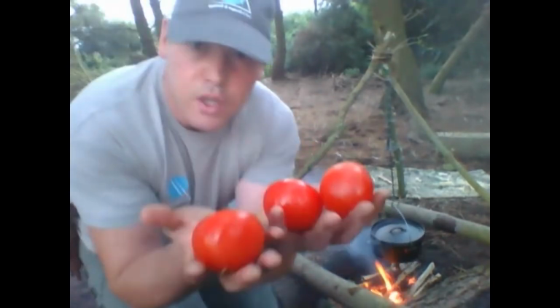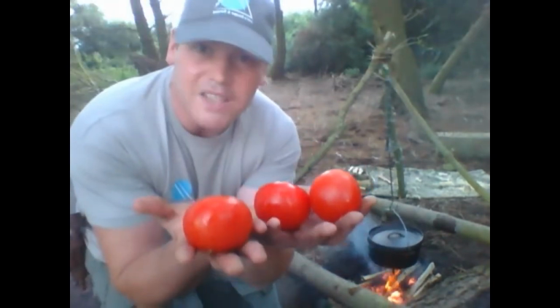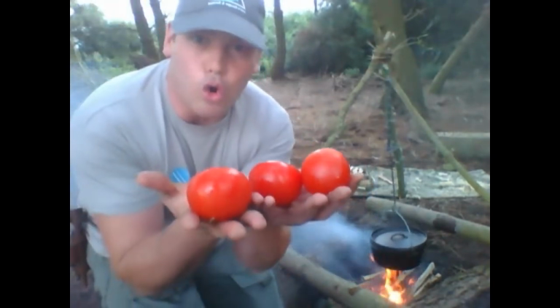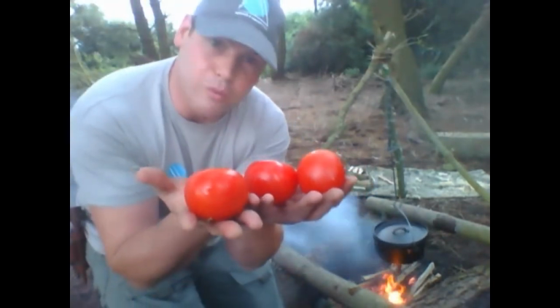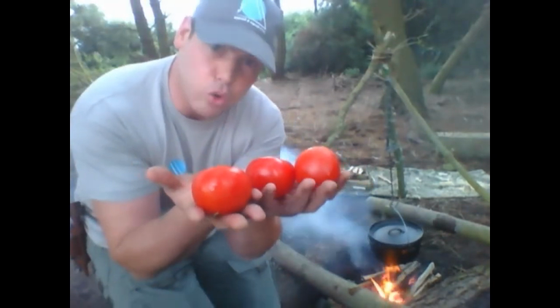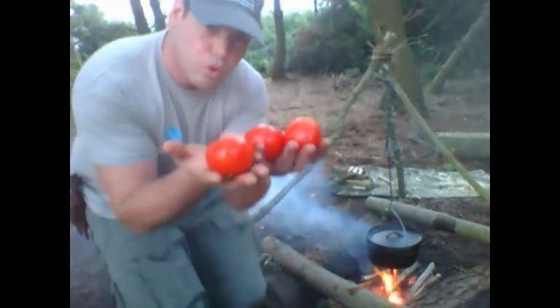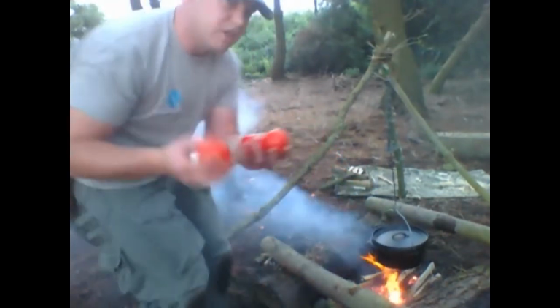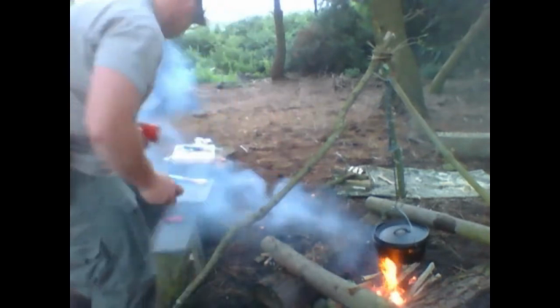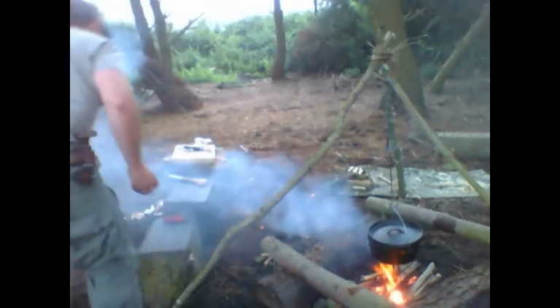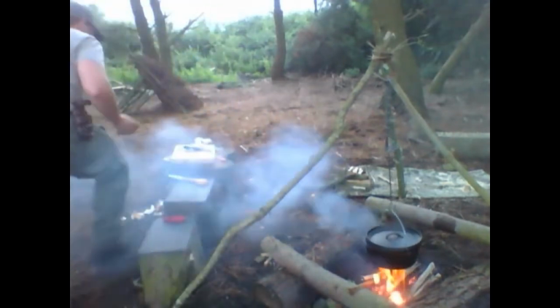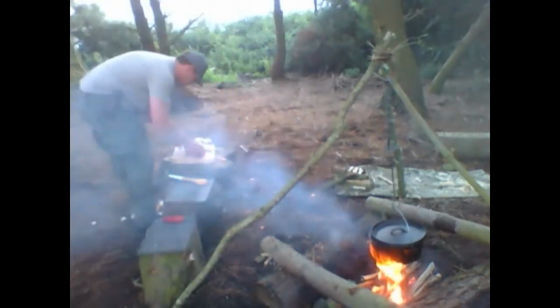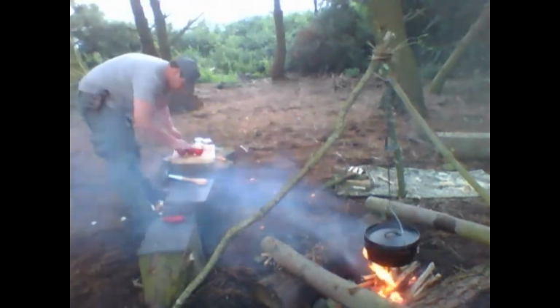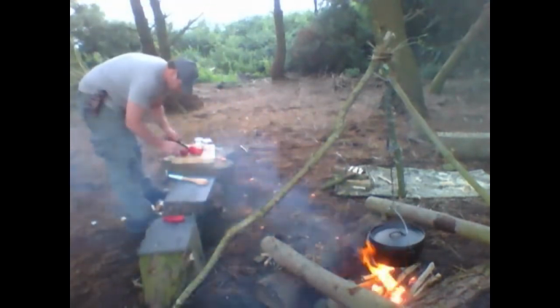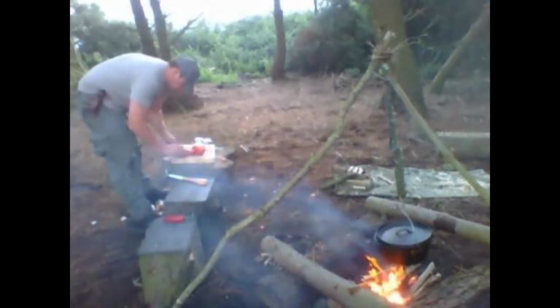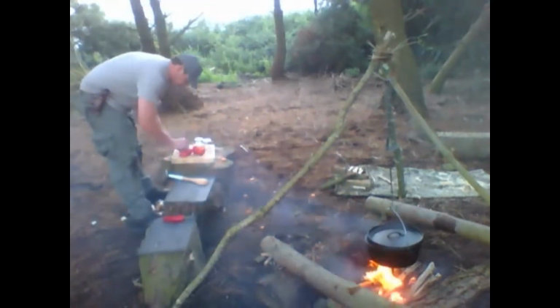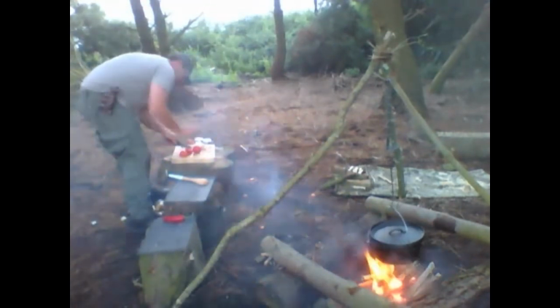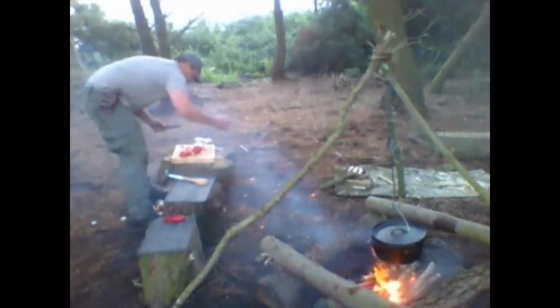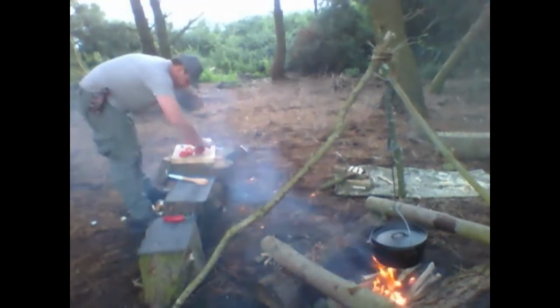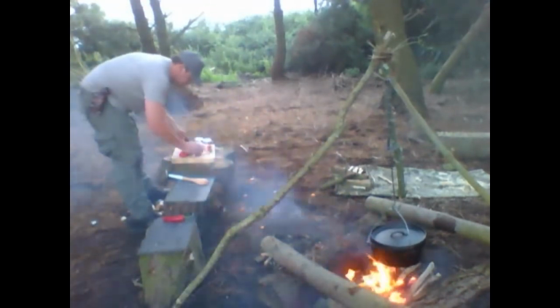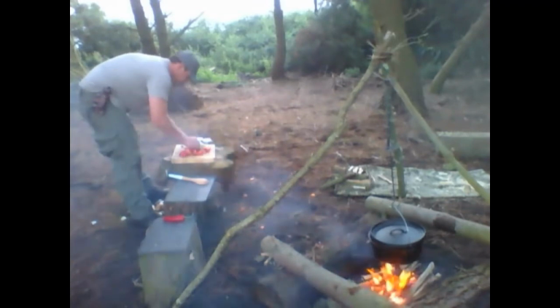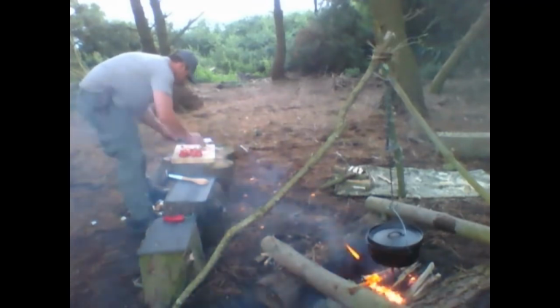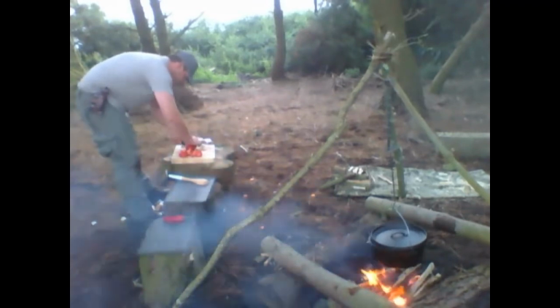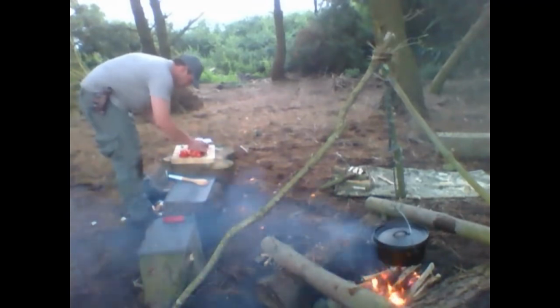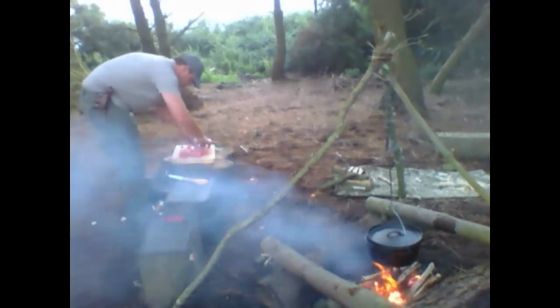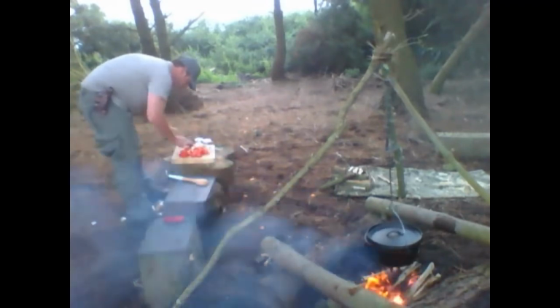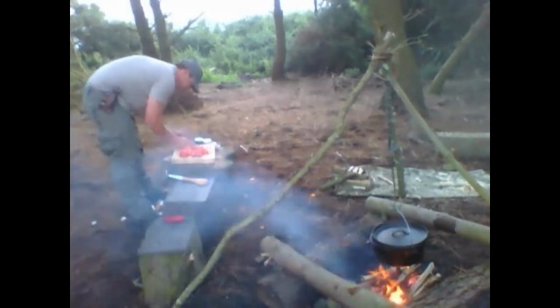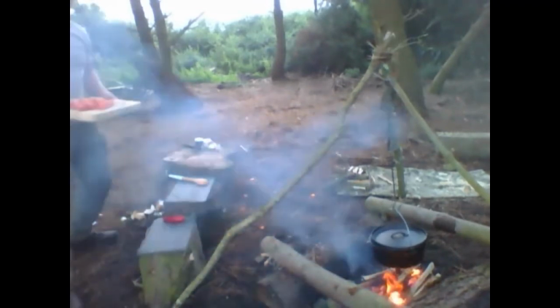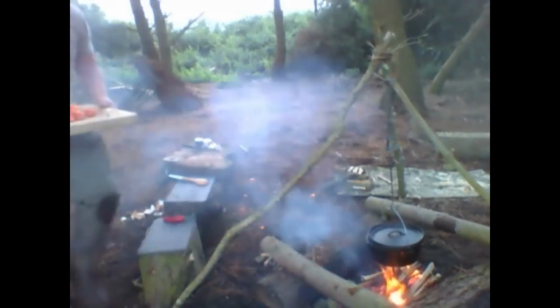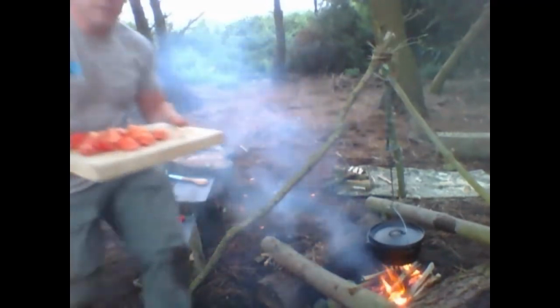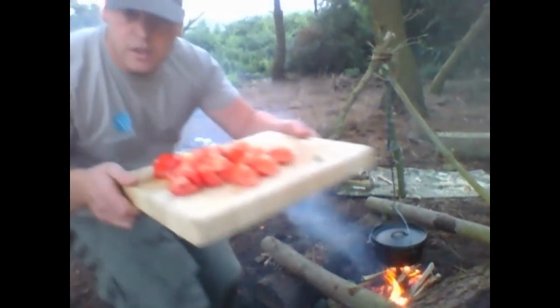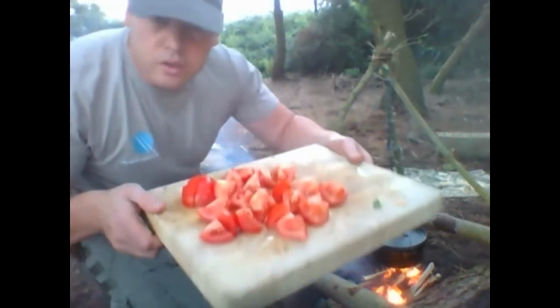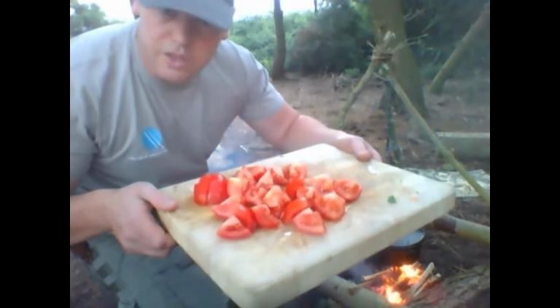Tomato. Whatever you want to call it — tomato.